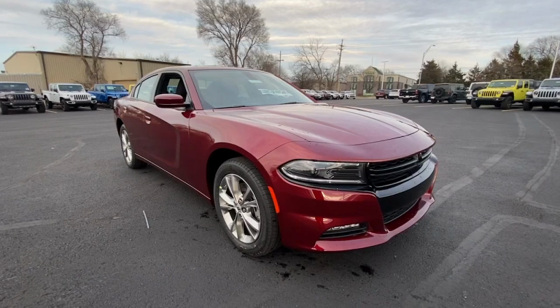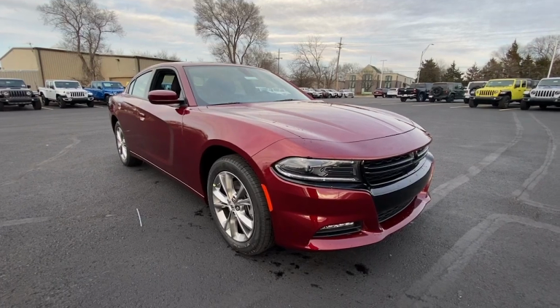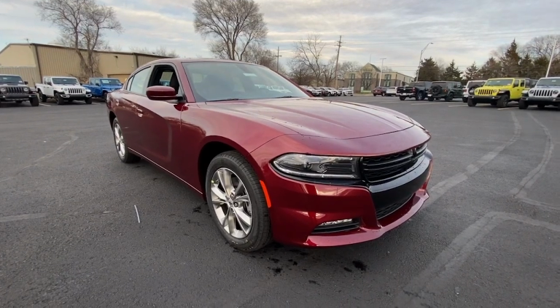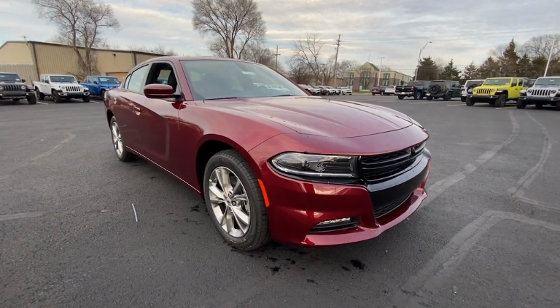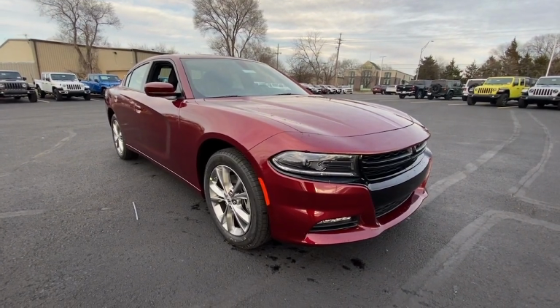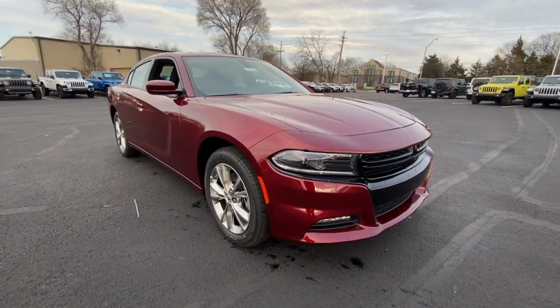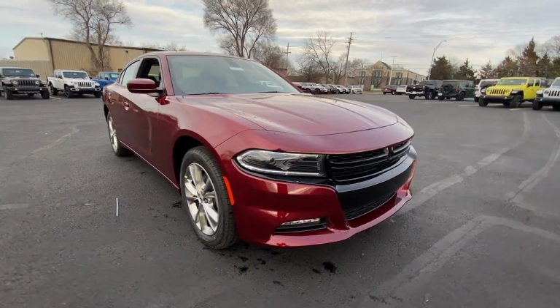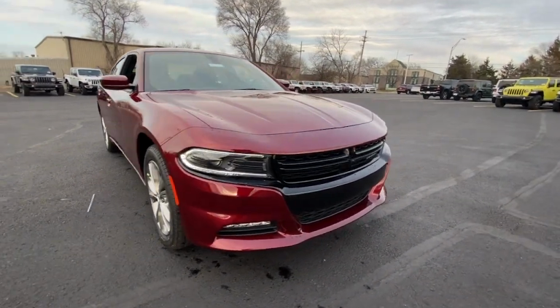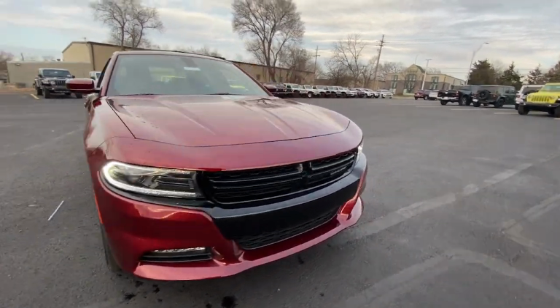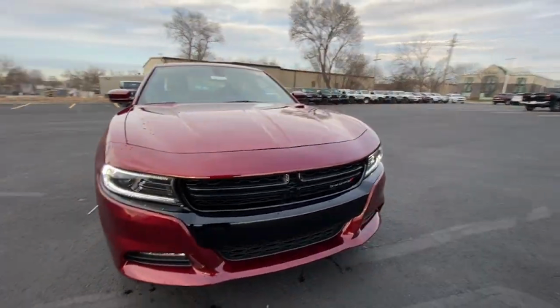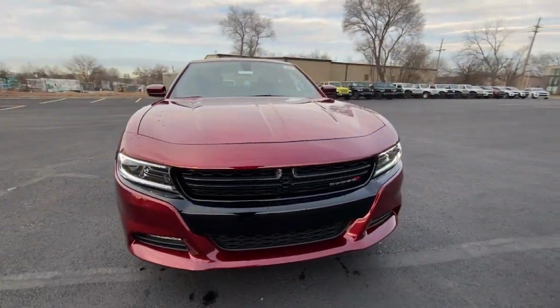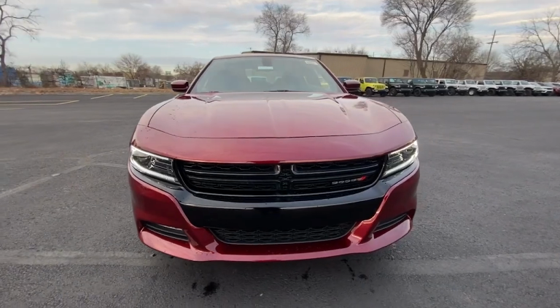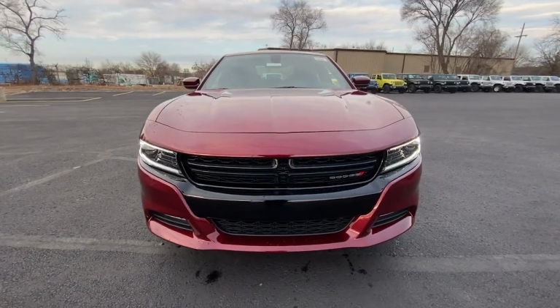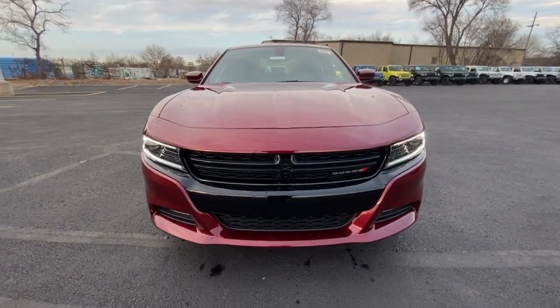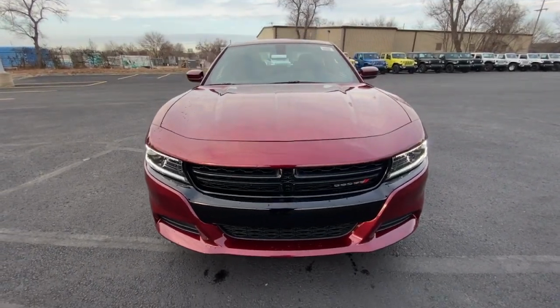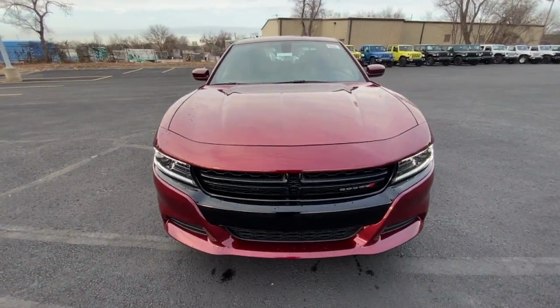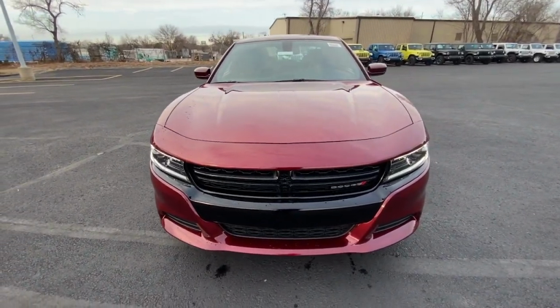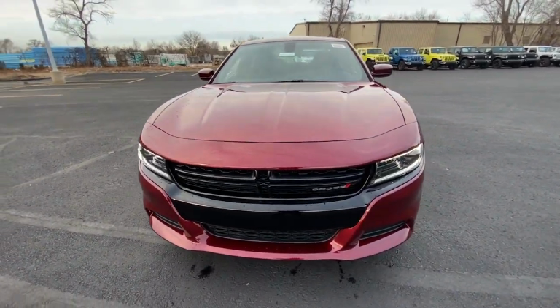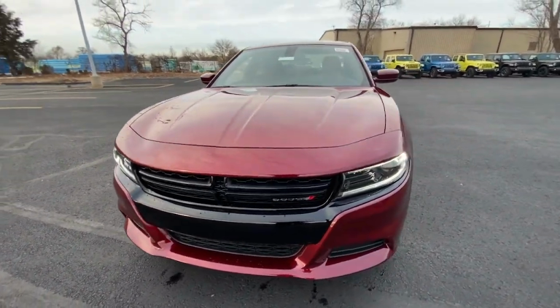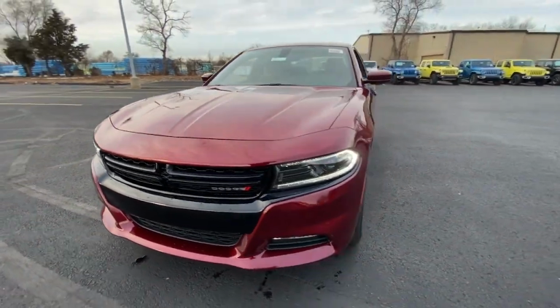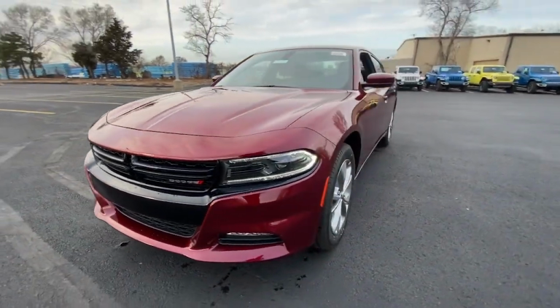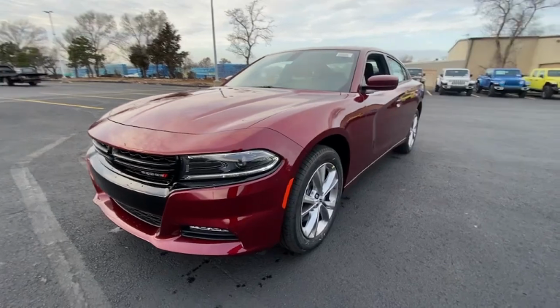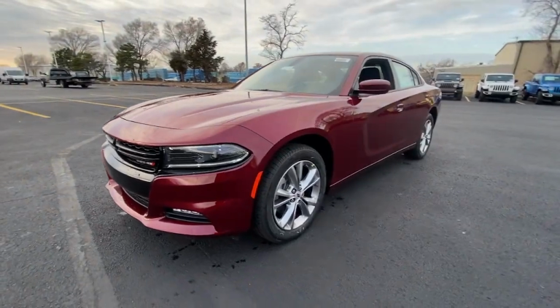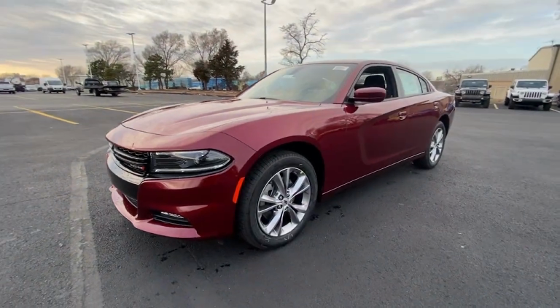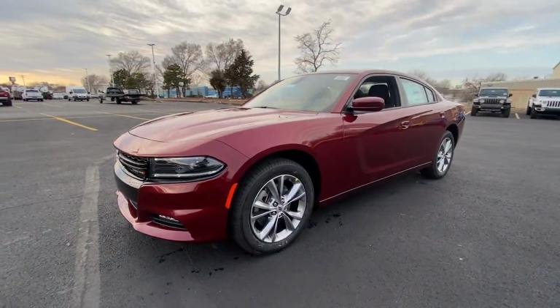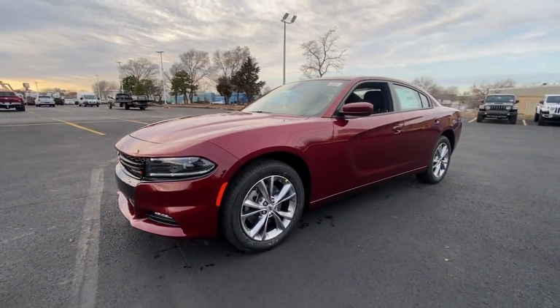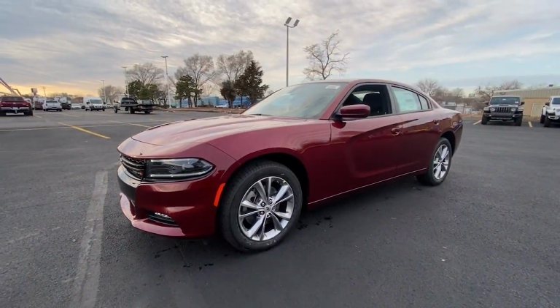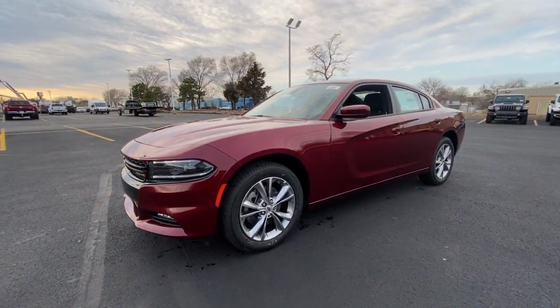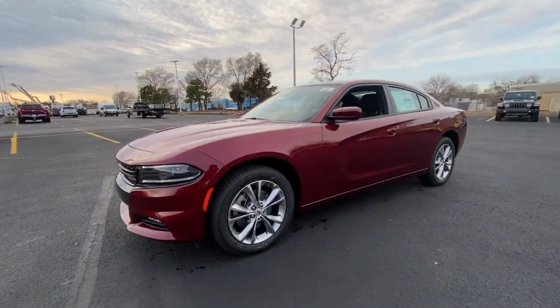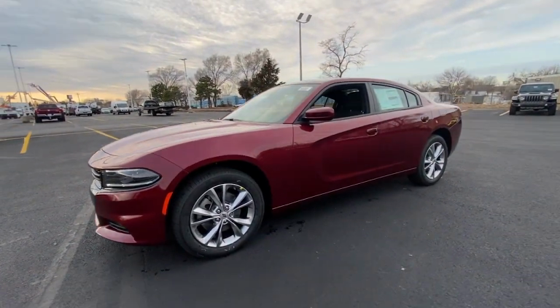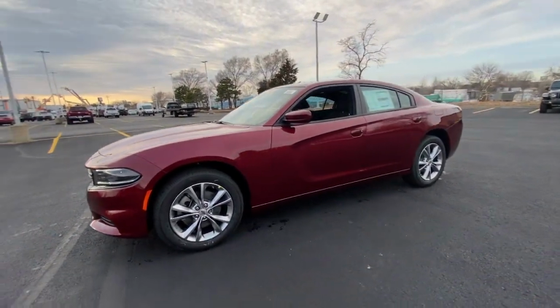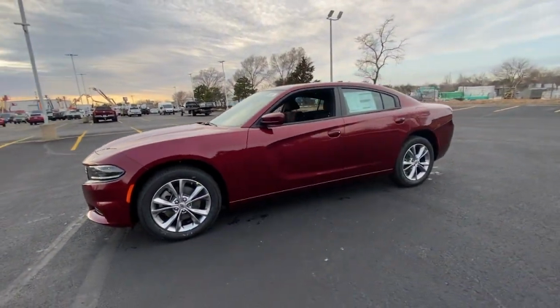You just found the 2022 Dodge Charger. The Charger's advanced design lets you tap into seriously savage performance when you want it and save fuel when you don't. With four doors, it's a family-friendly muscle car that's surprisingly versatile.